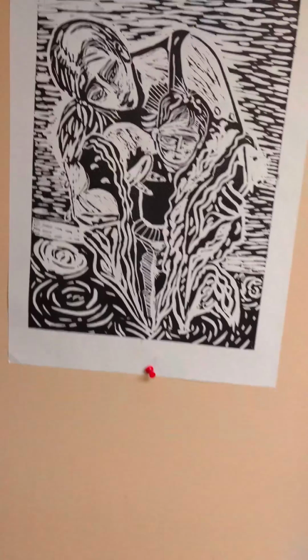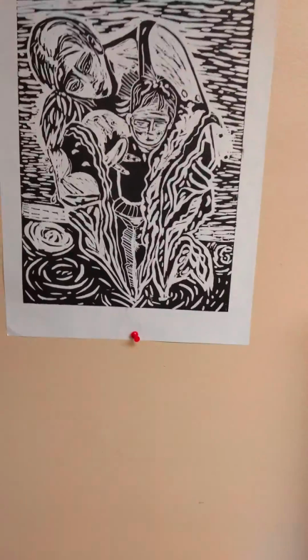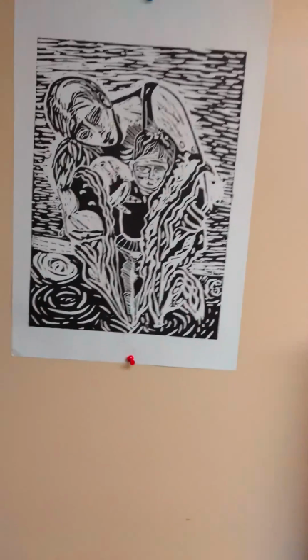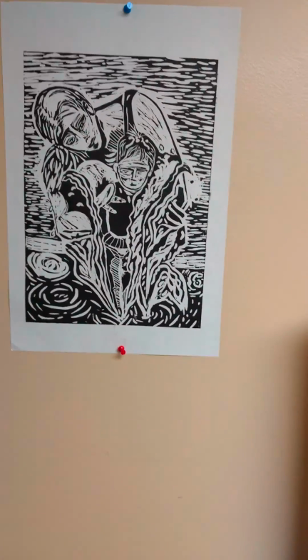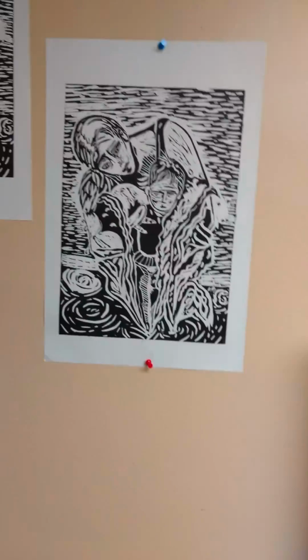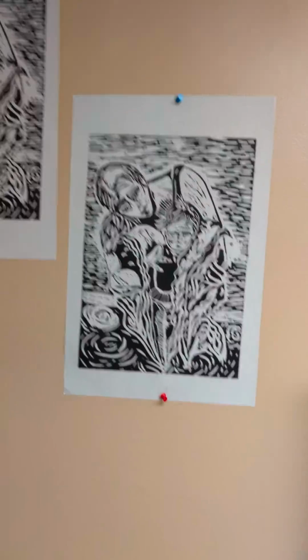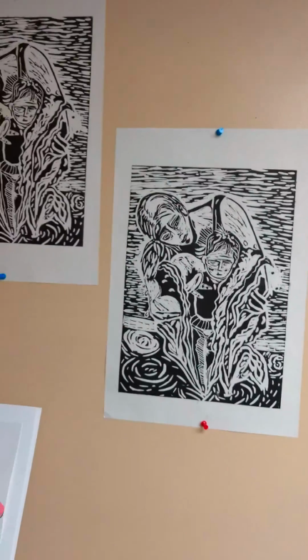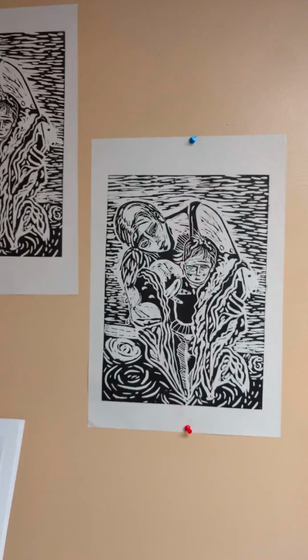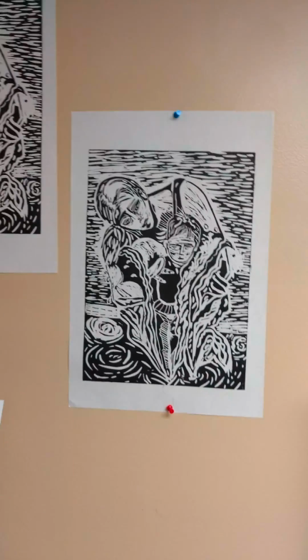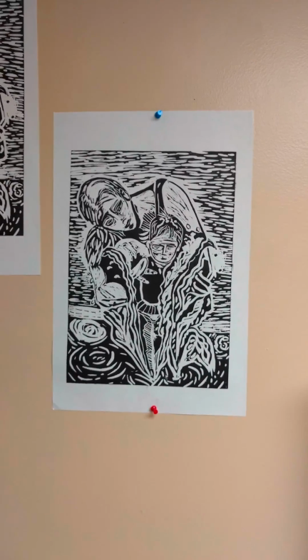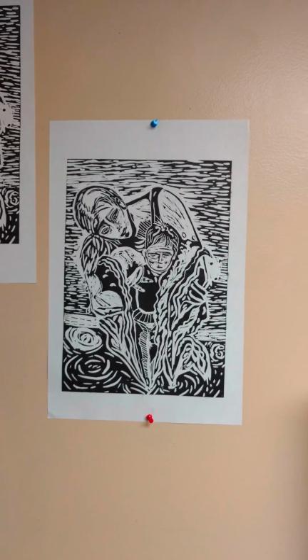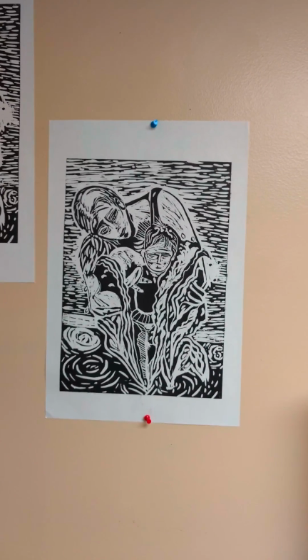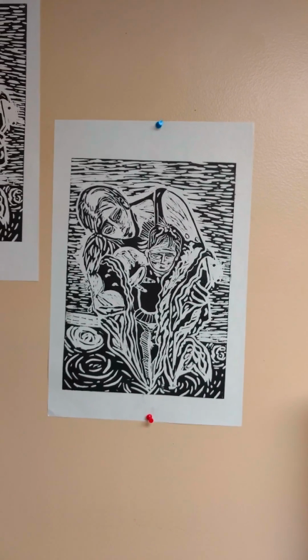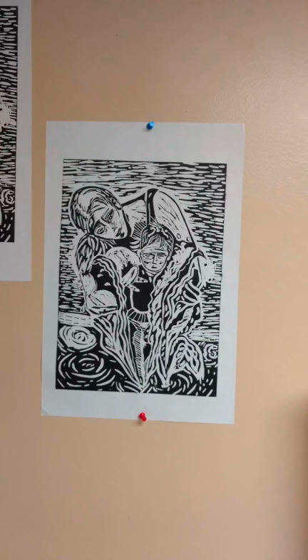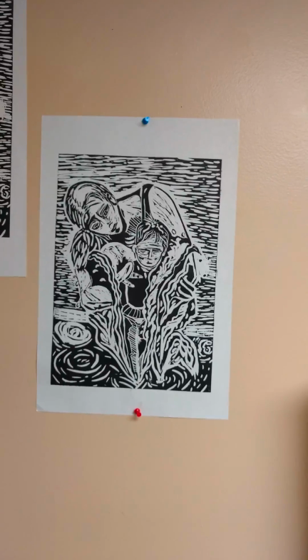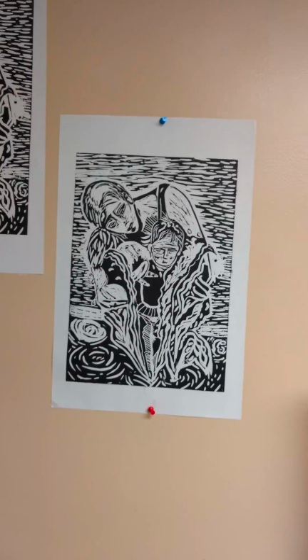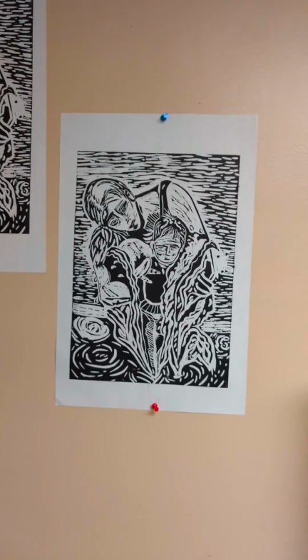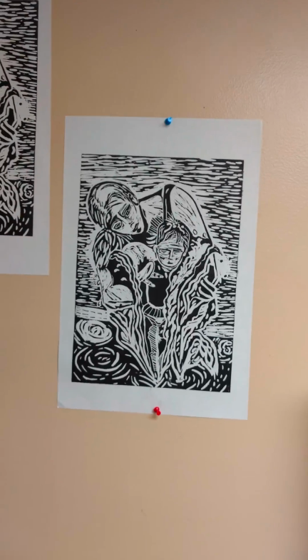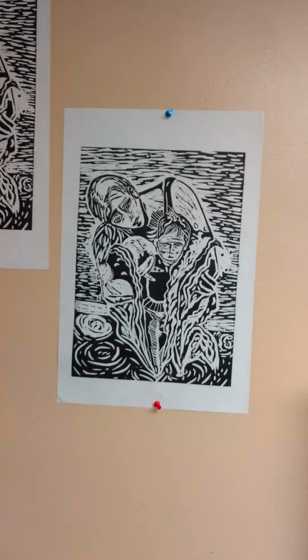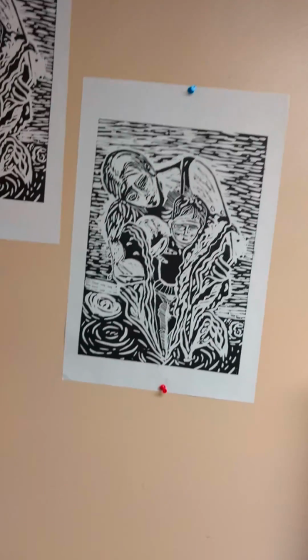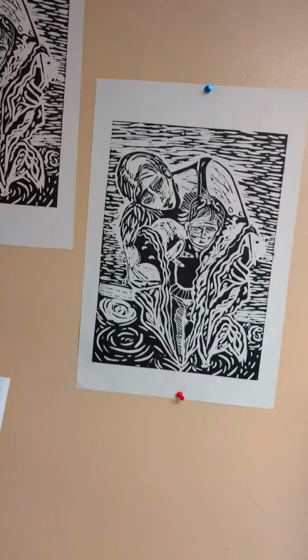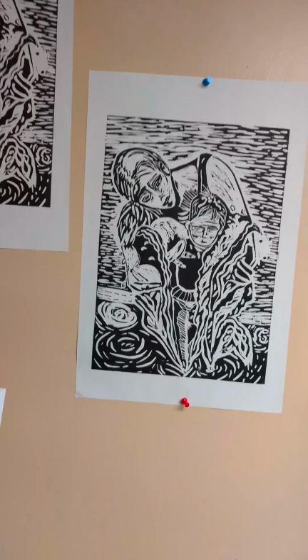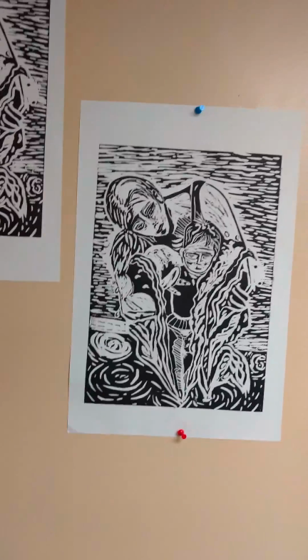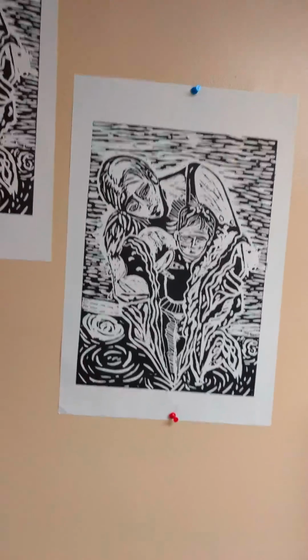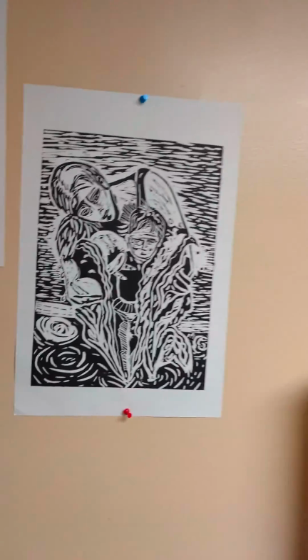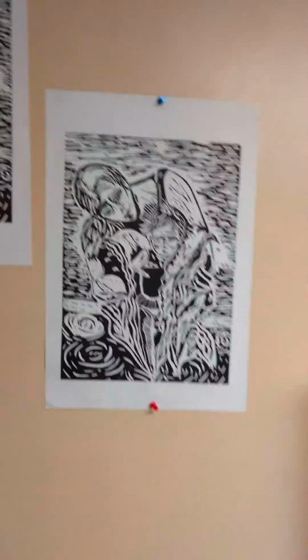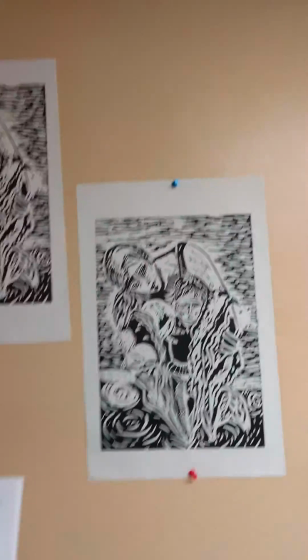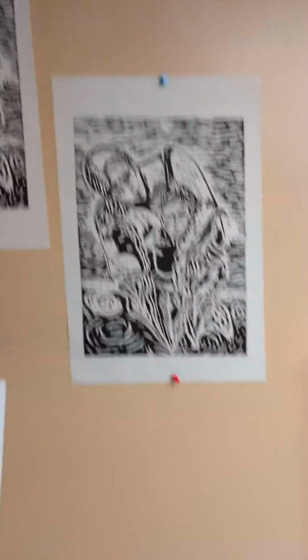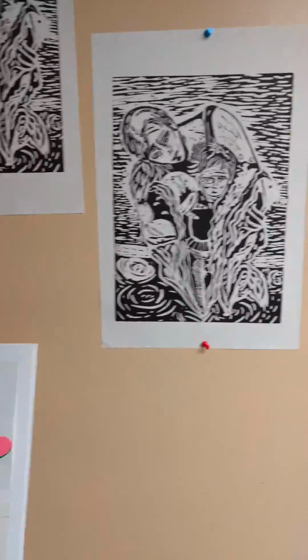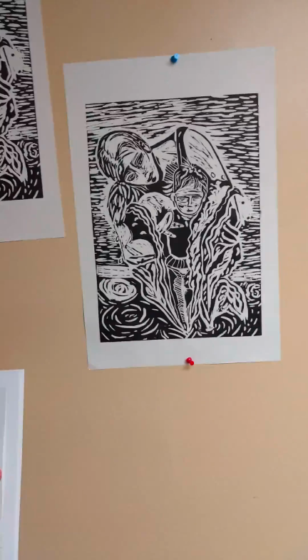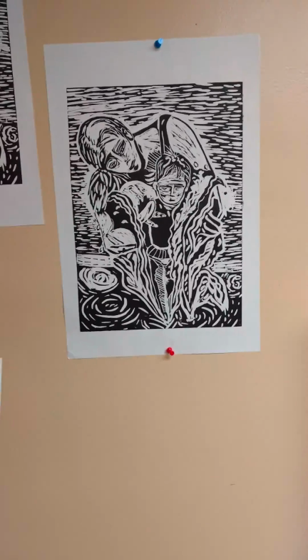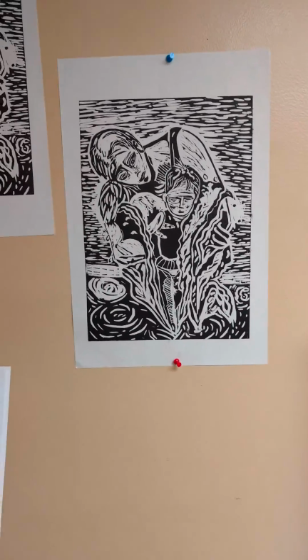I'm probably going to add color to a couple of these, and when I do, I'll let you know. Alright, thank you, and please create, show me and share, and I'll see you soon.